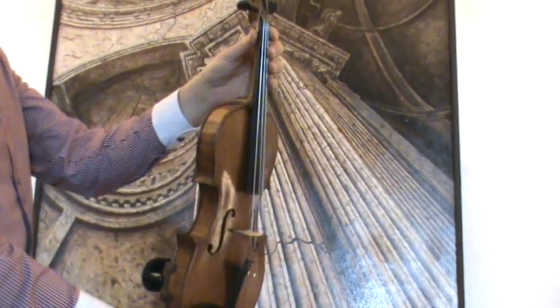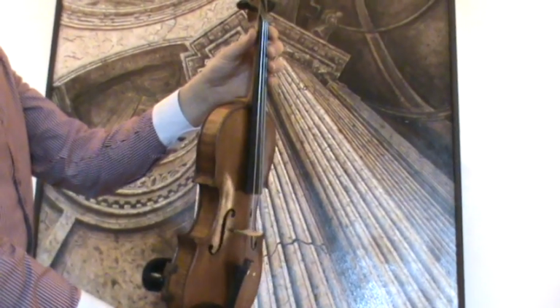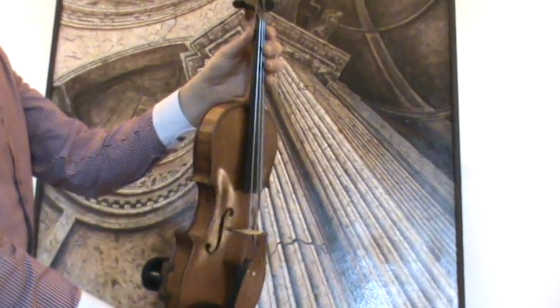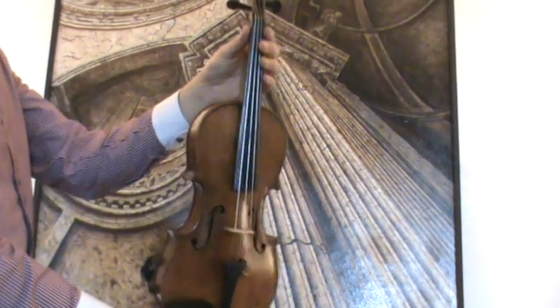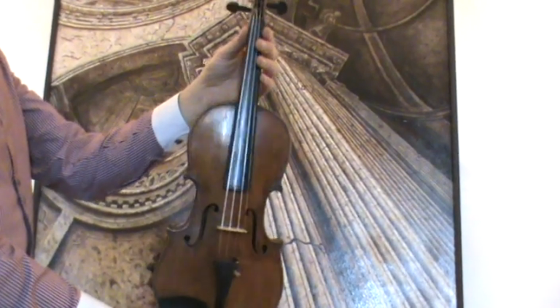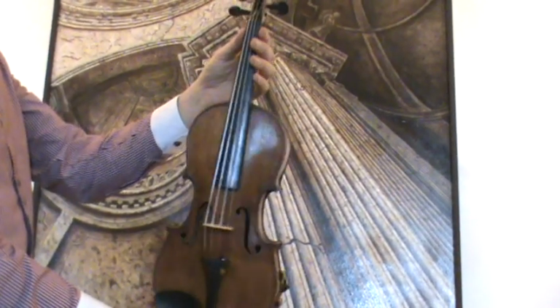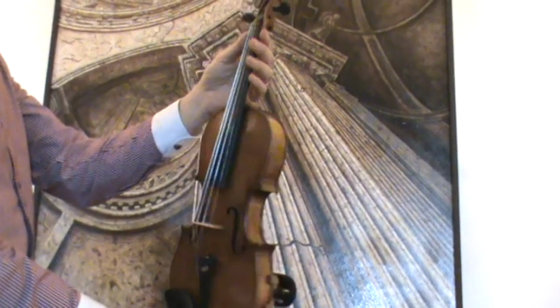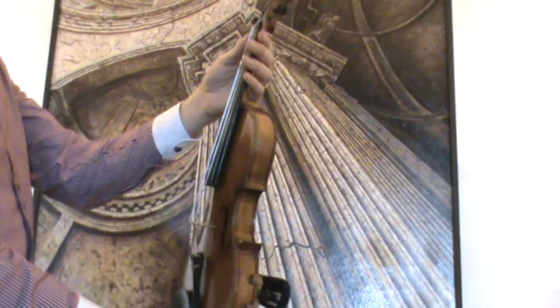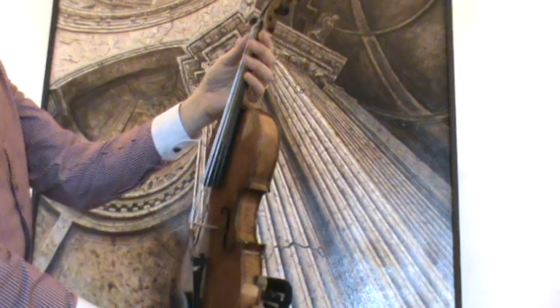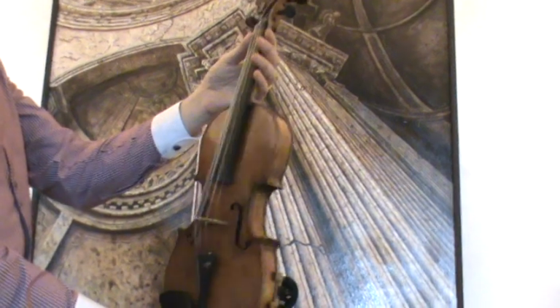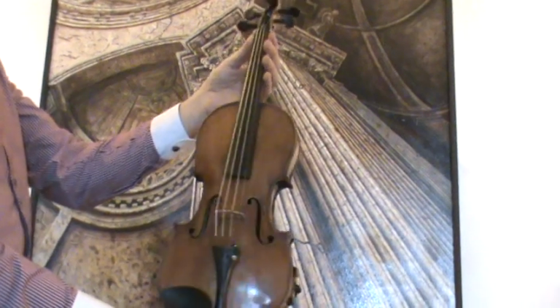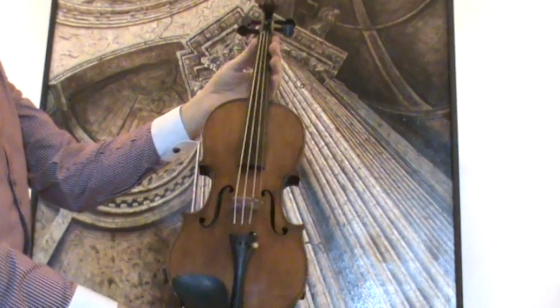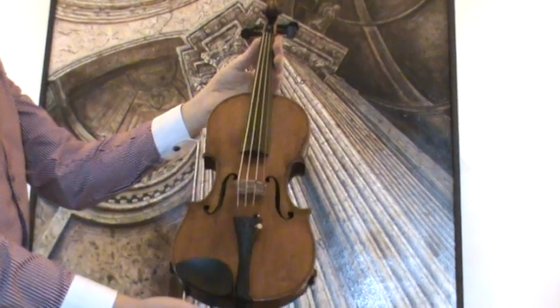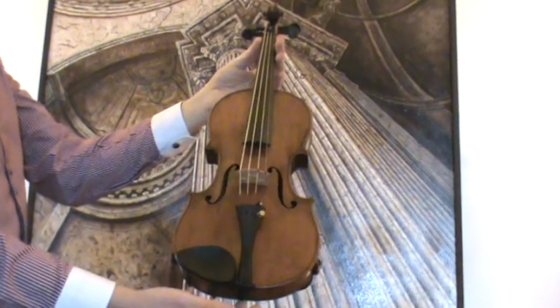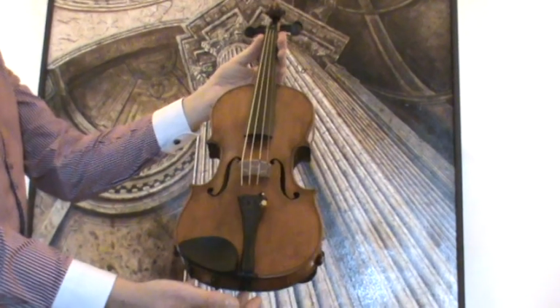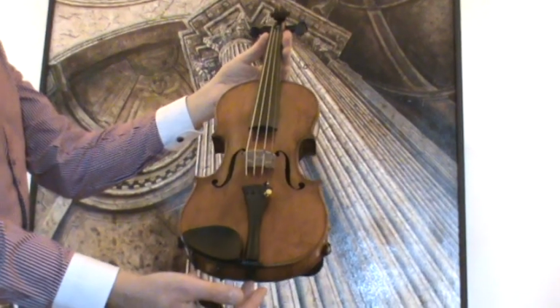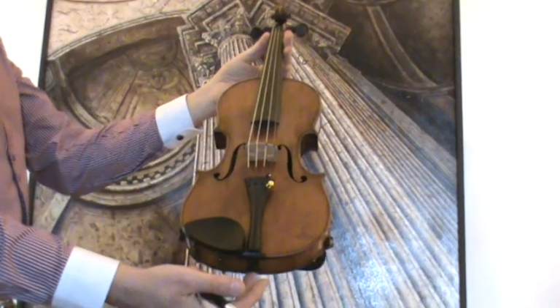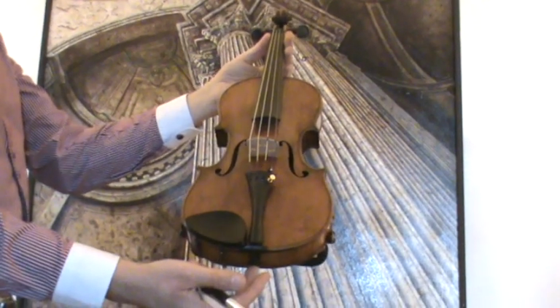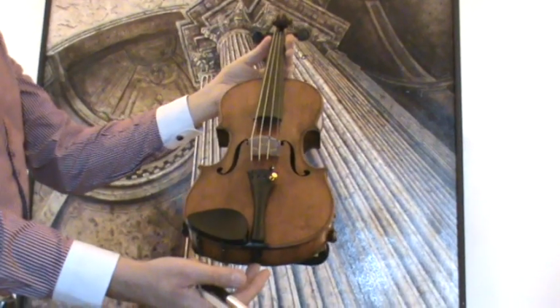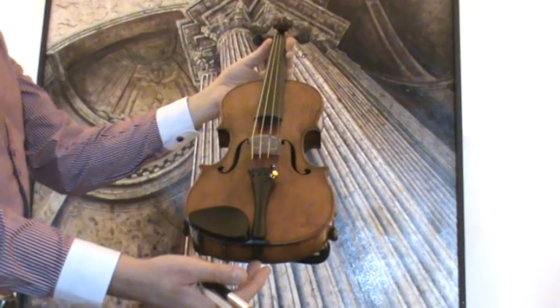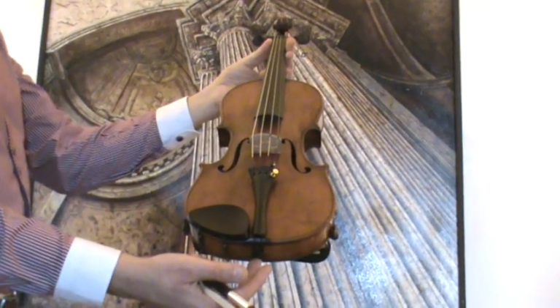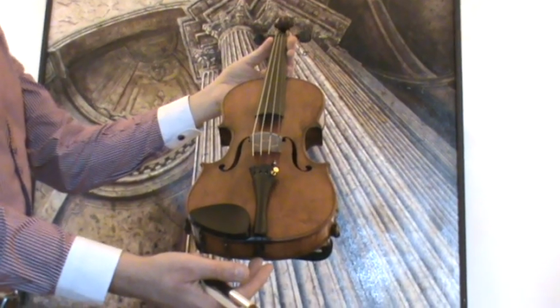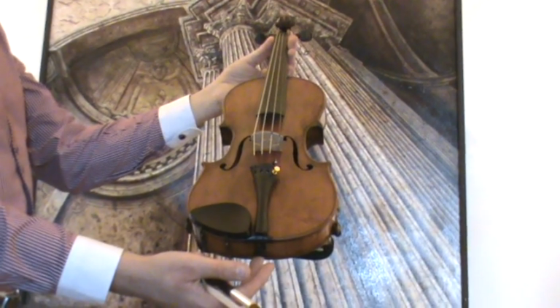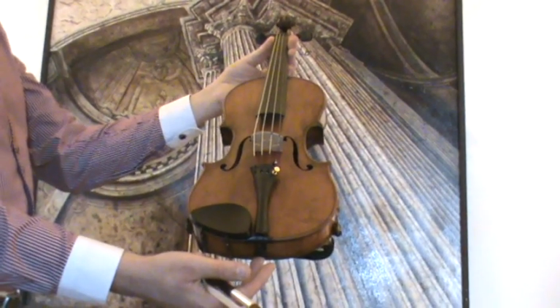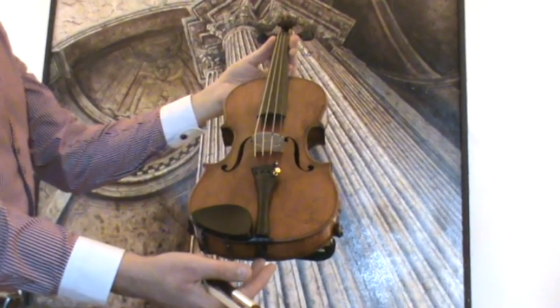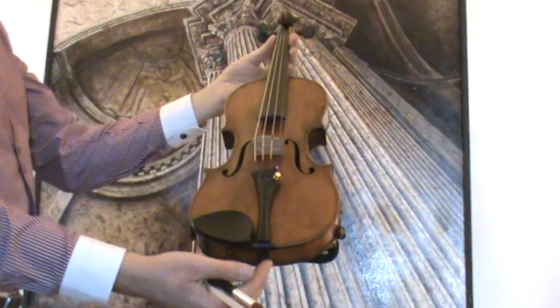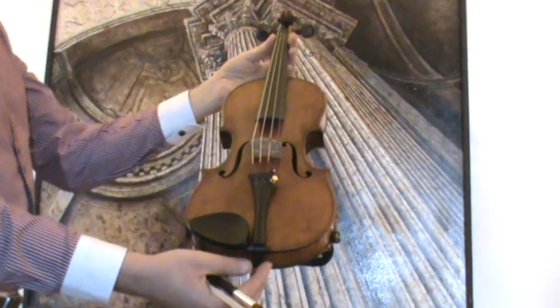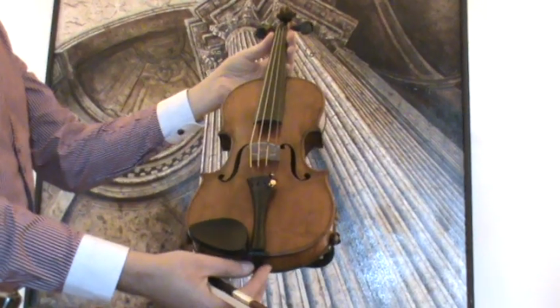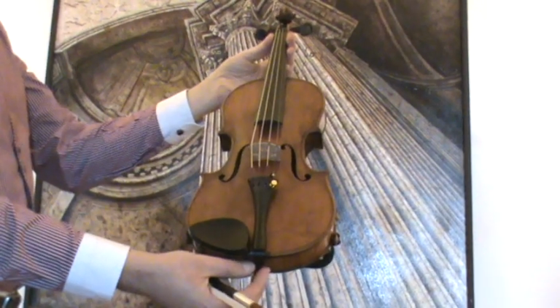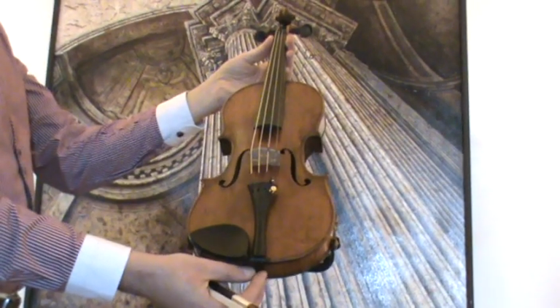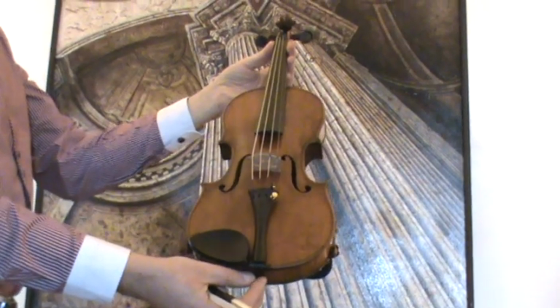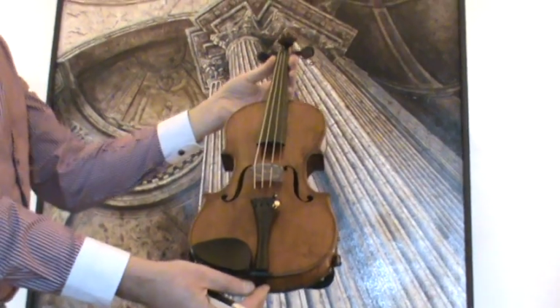In our workshop, the violin received a new setup with newly fitted Elder Ebony pegs, Elder Ebony chin rest, Elder Ebony tailpiece, new bridge and new strings.